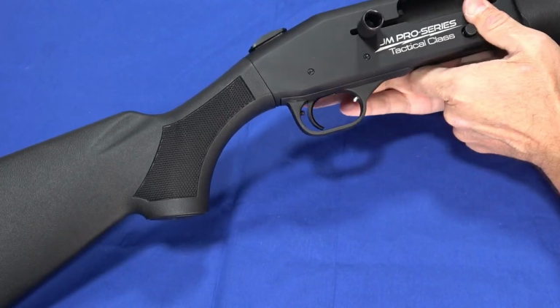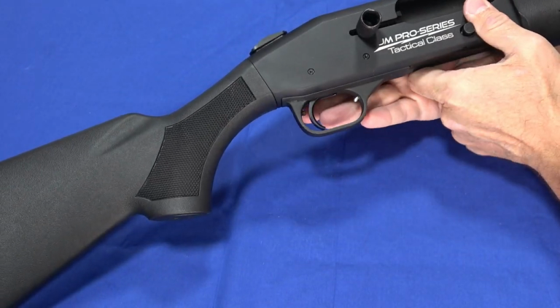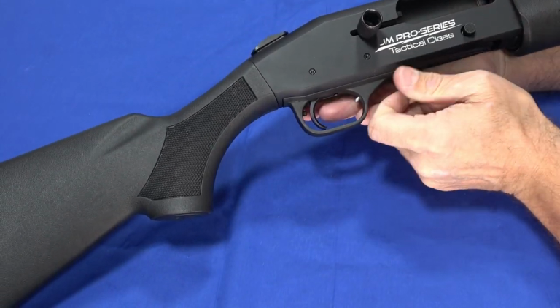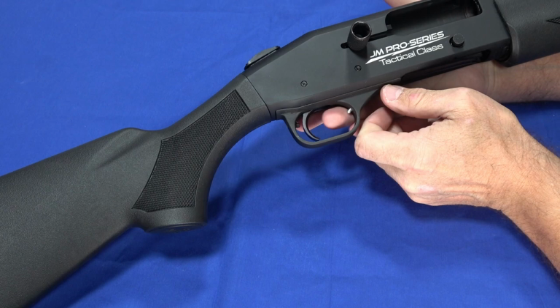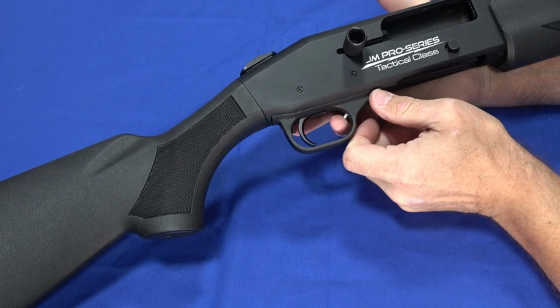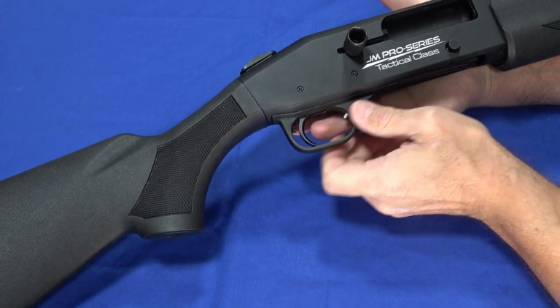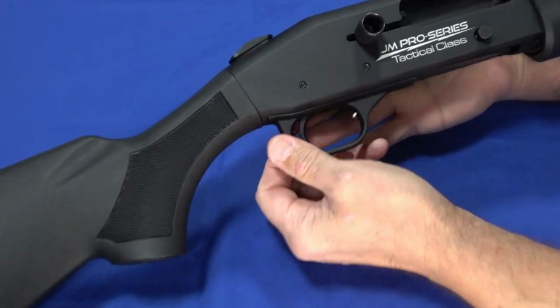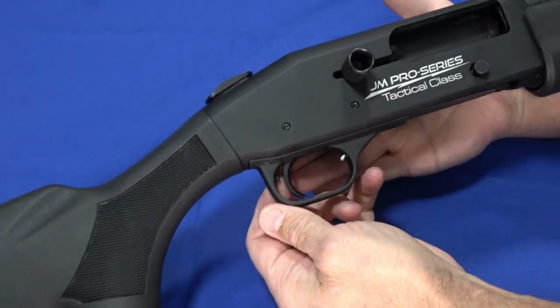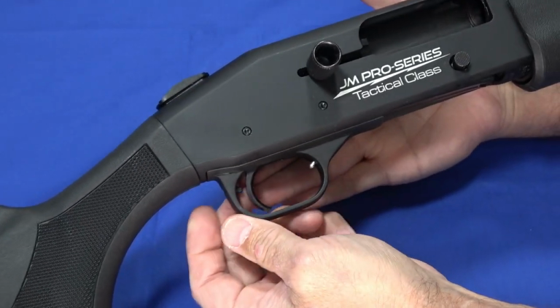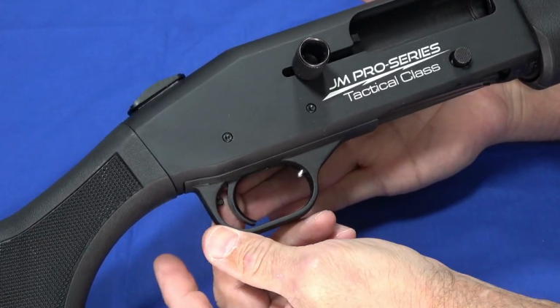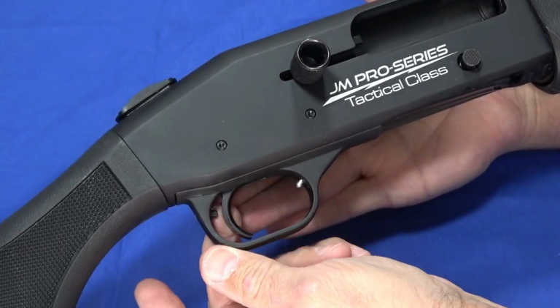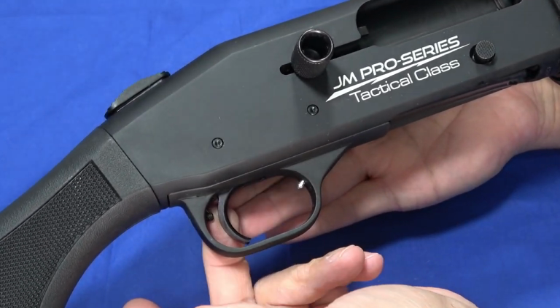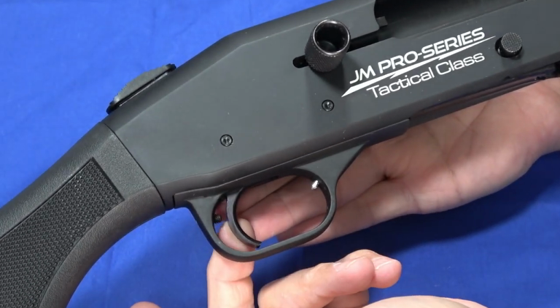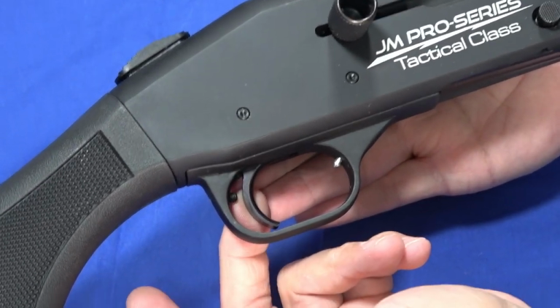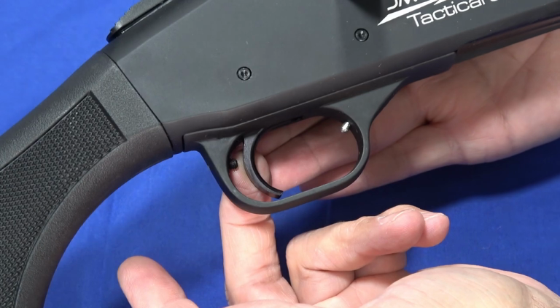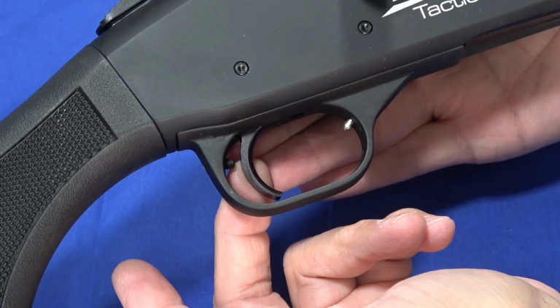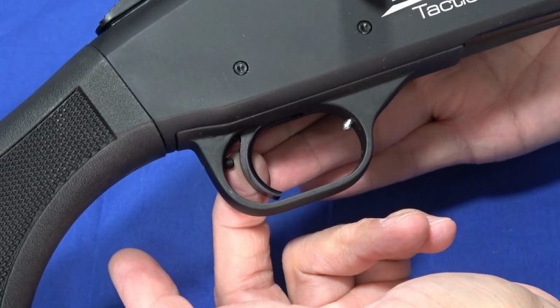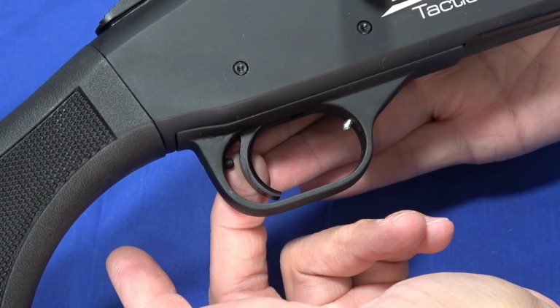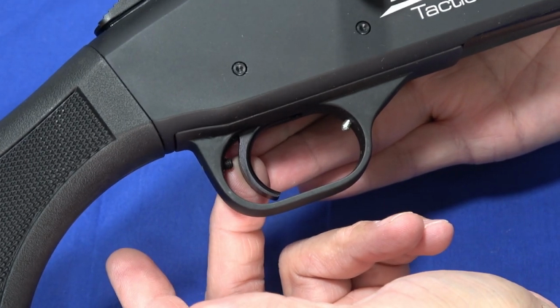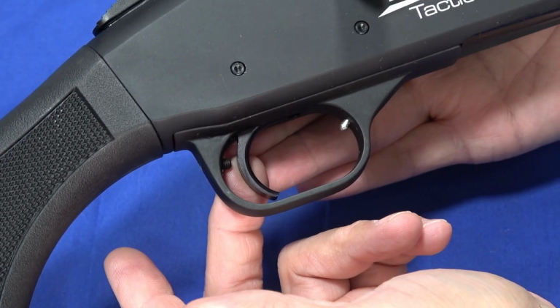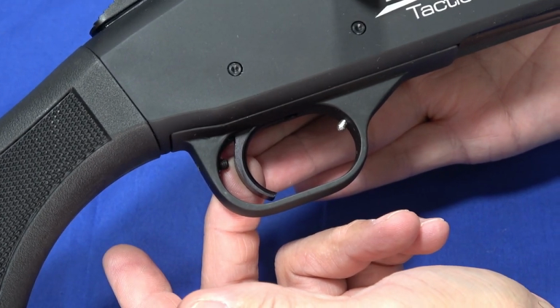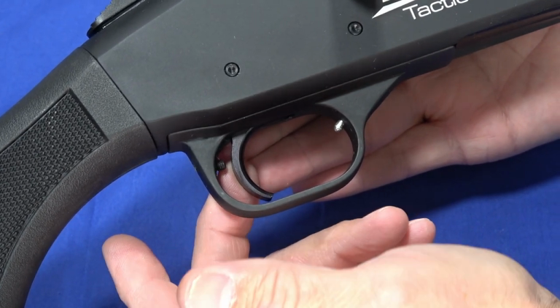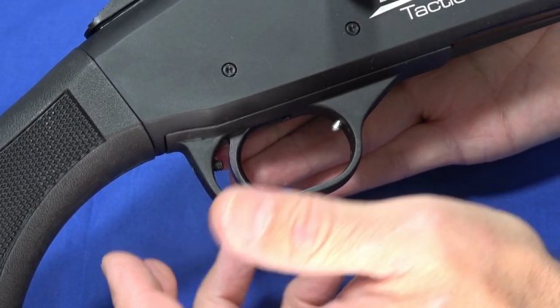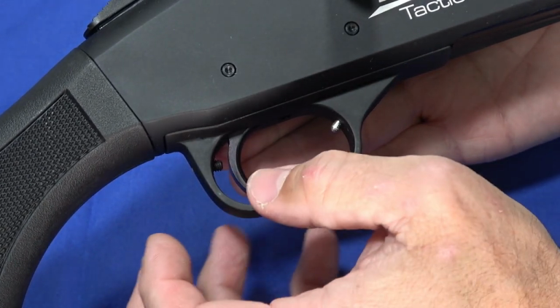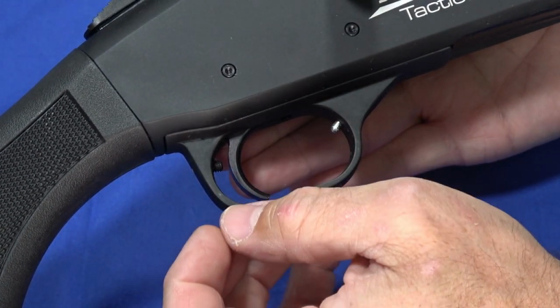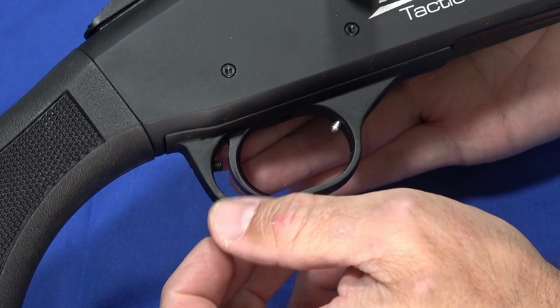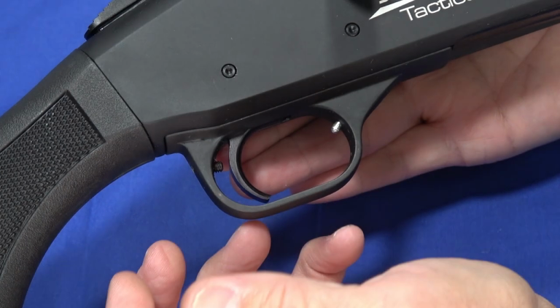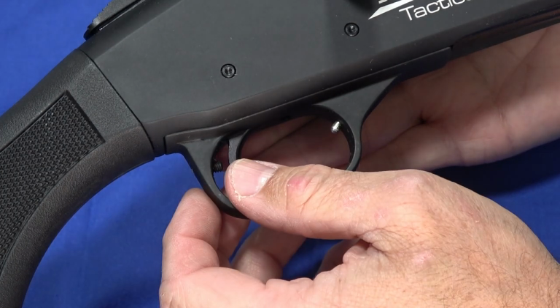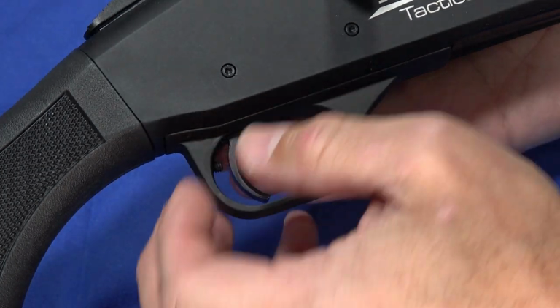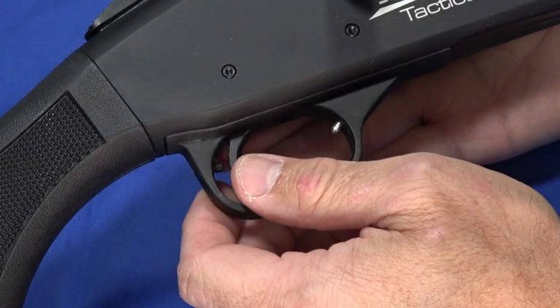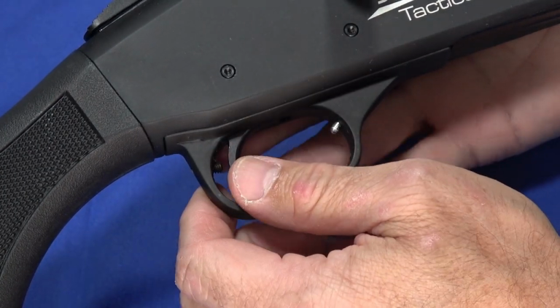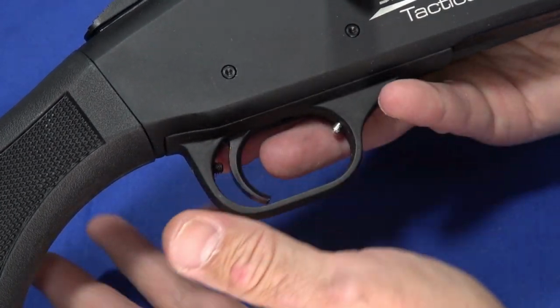A few of the features this has: one you can see right away is that it has an adjustable overtravel stop right here. That allows you to adjust the overtravel on the trigger, and this has a very short, crisp trigger. It comes in around four pounds — I'll demonstrate that later in the video.